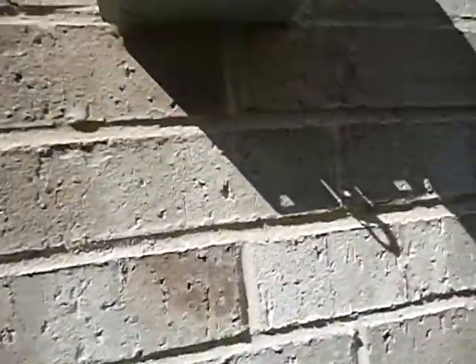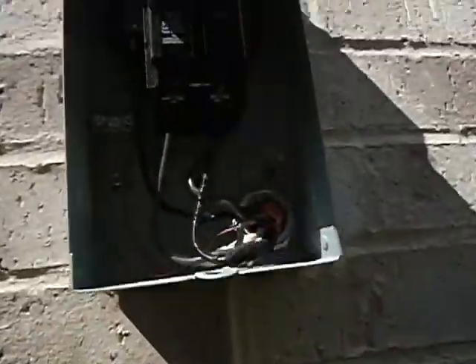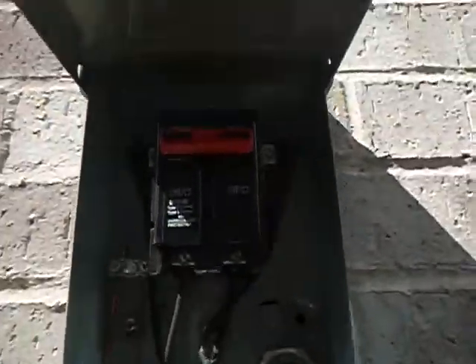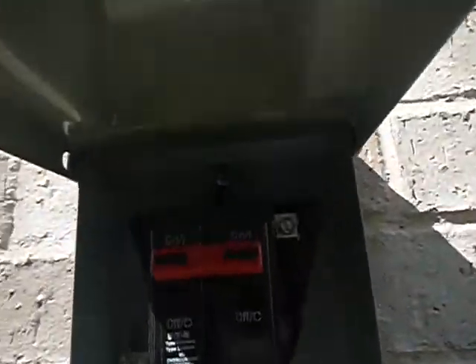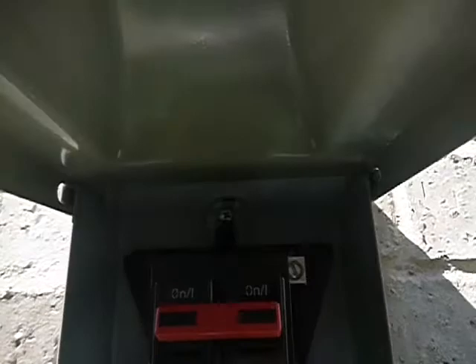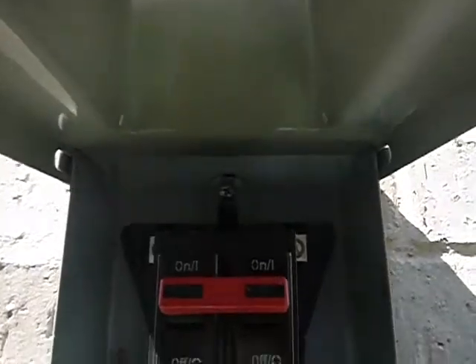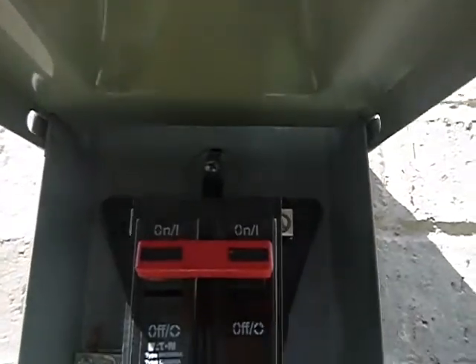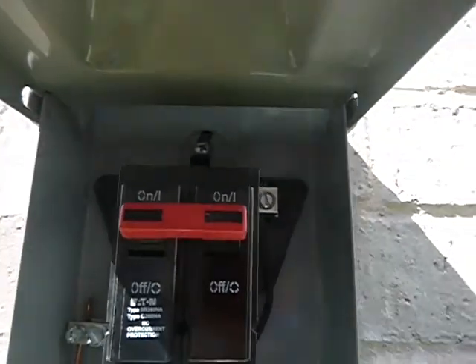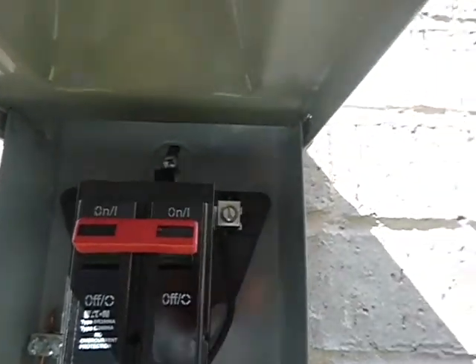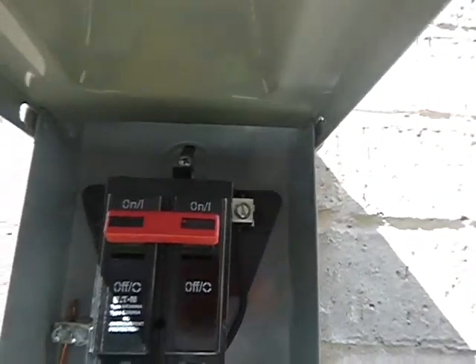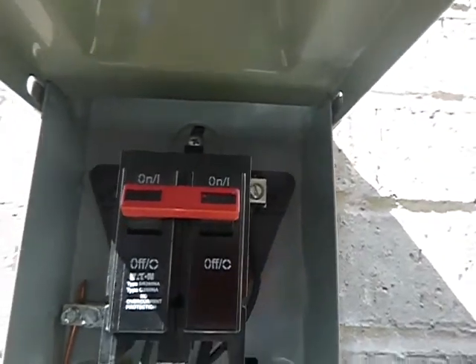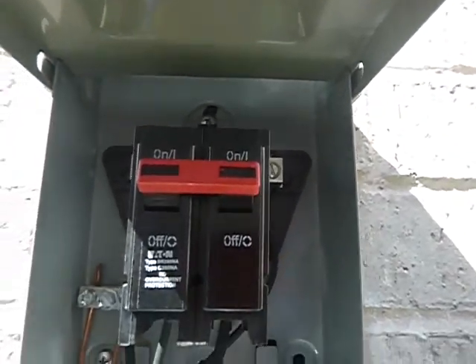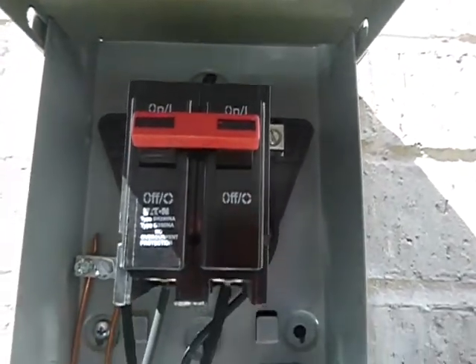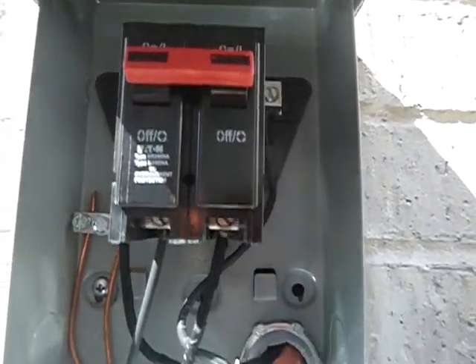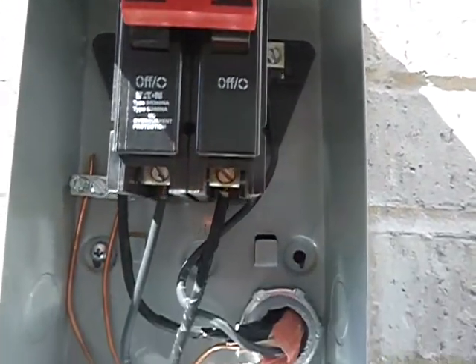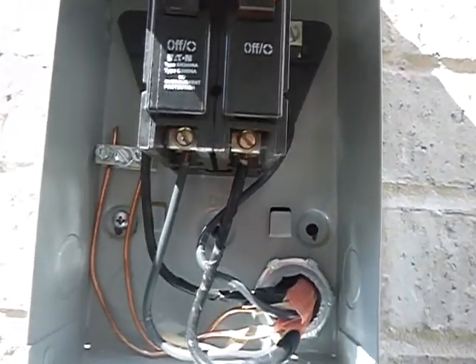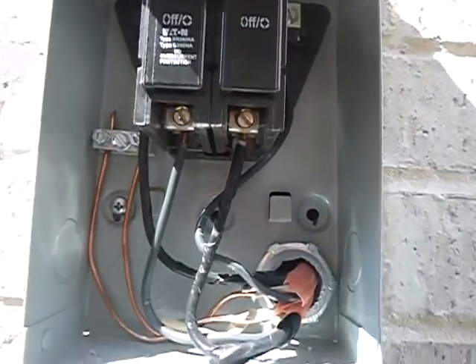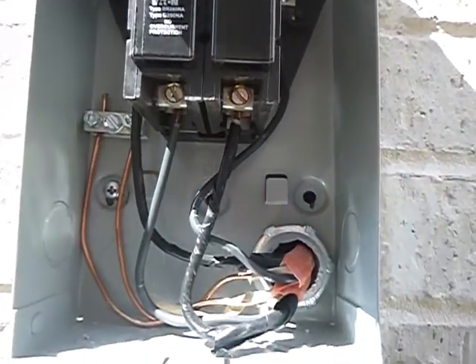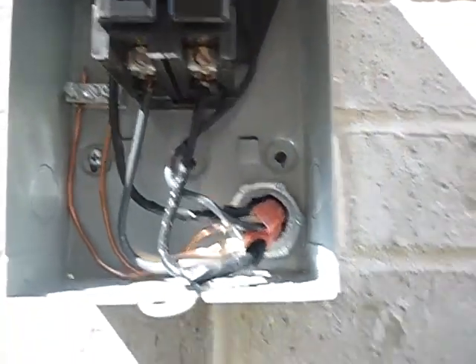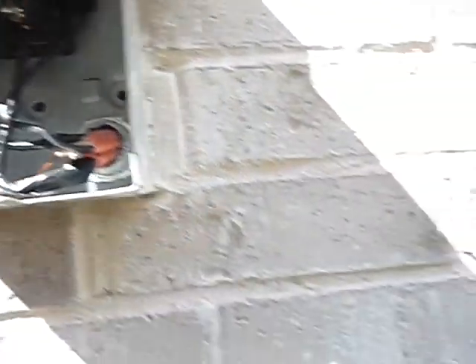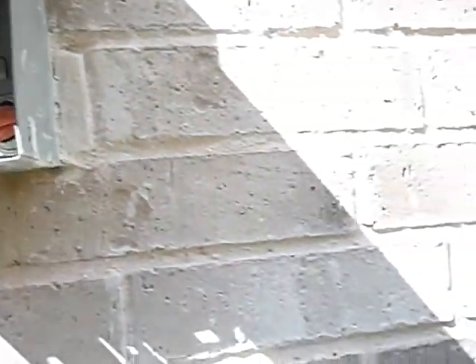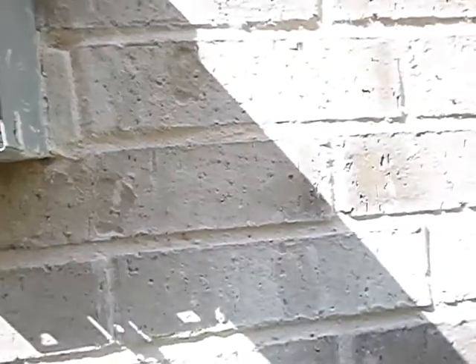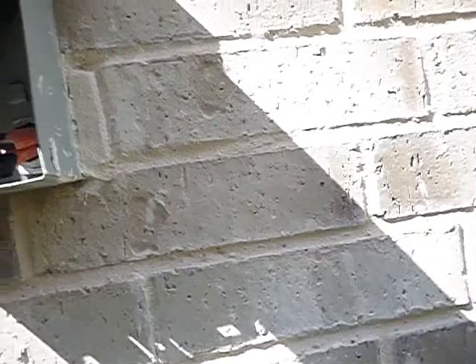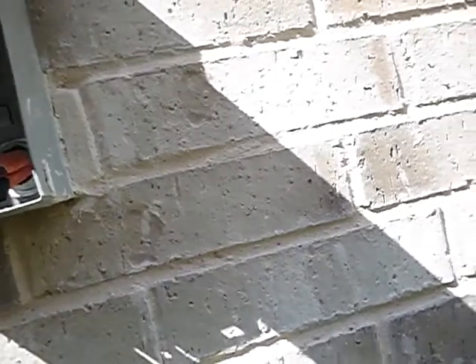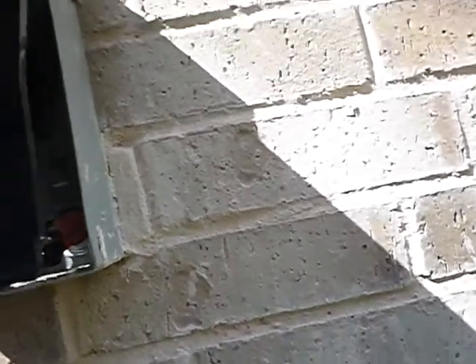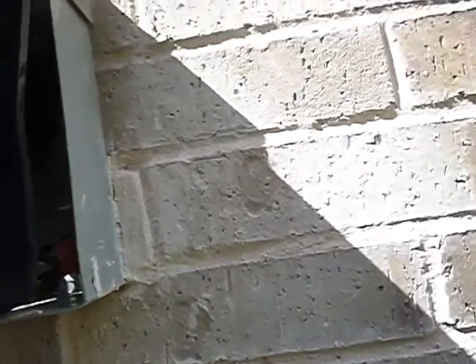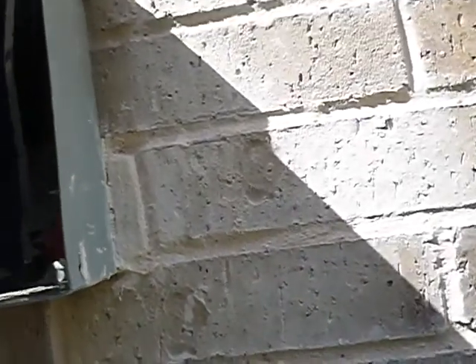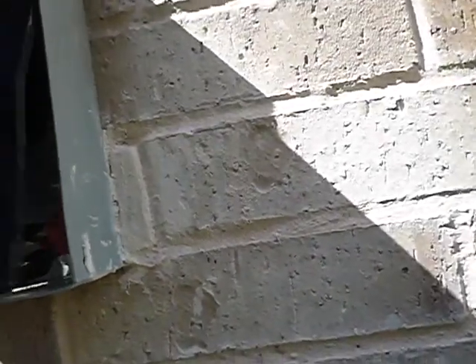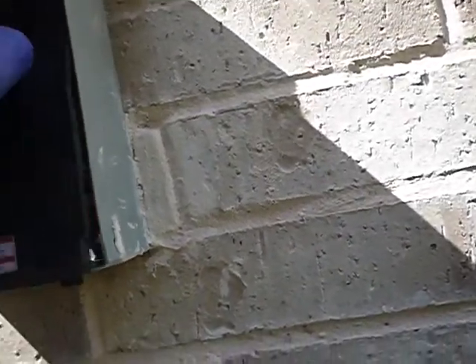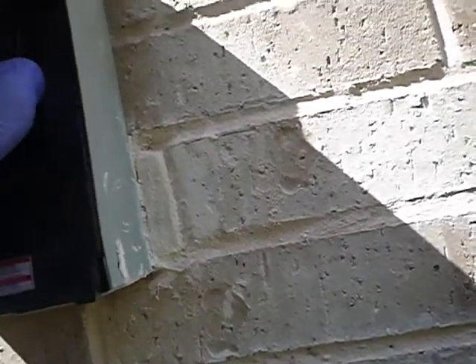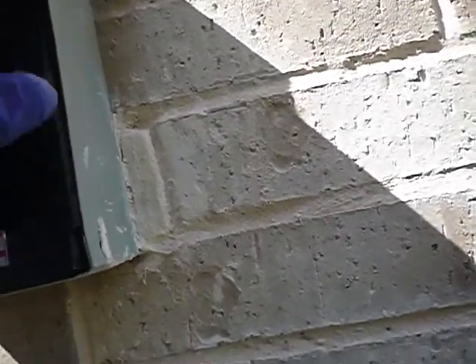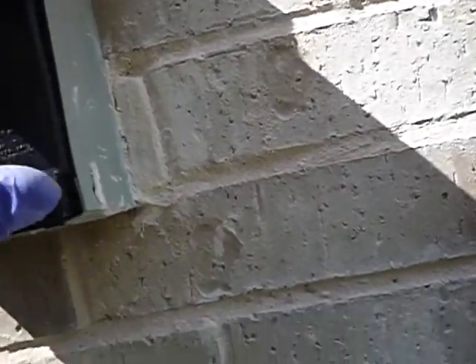This is the electric service disconnect for the air conditioning system.